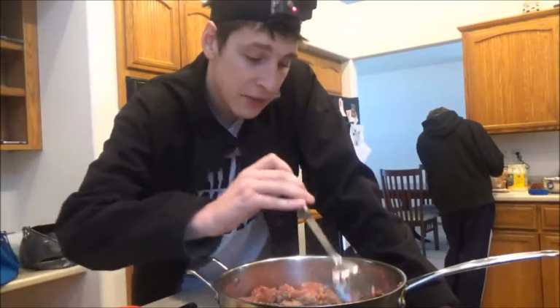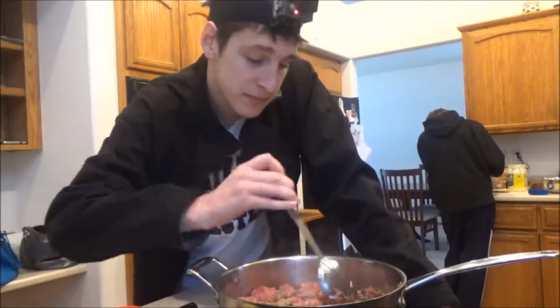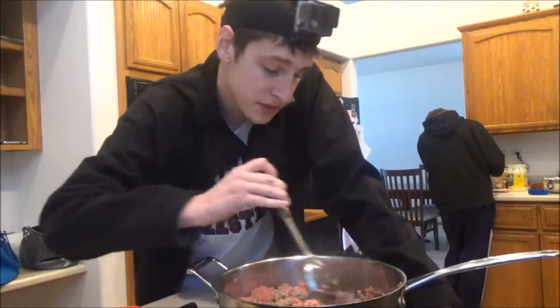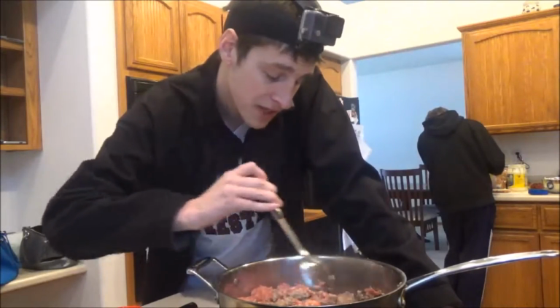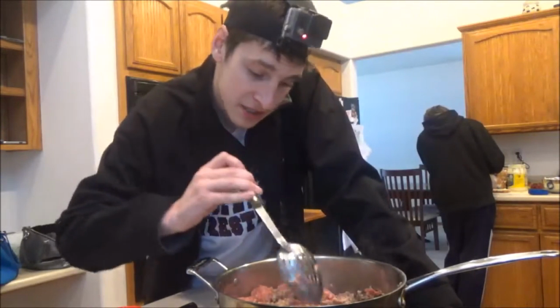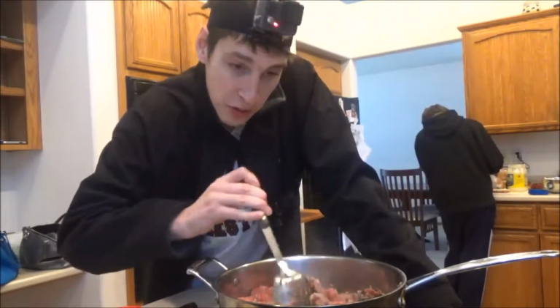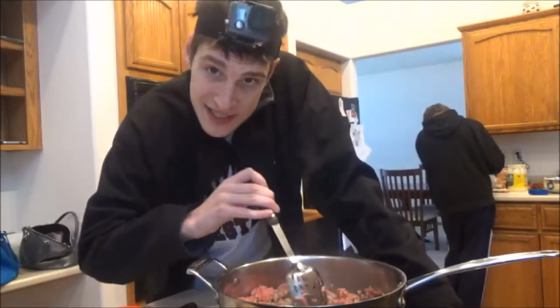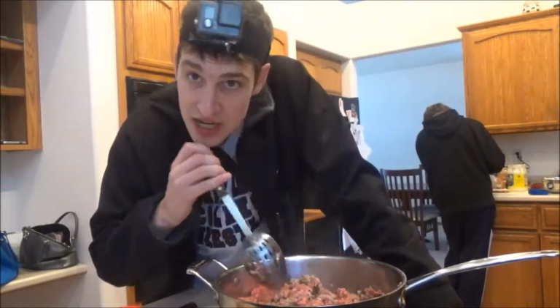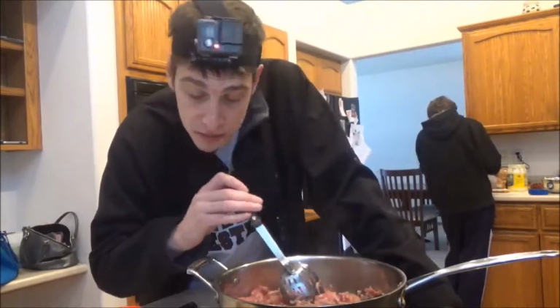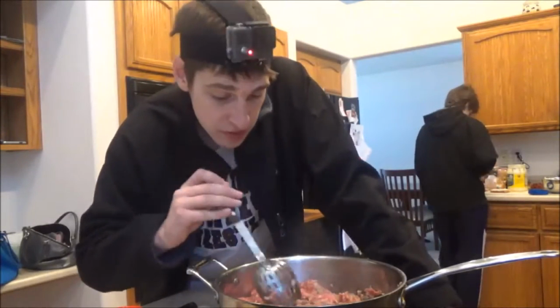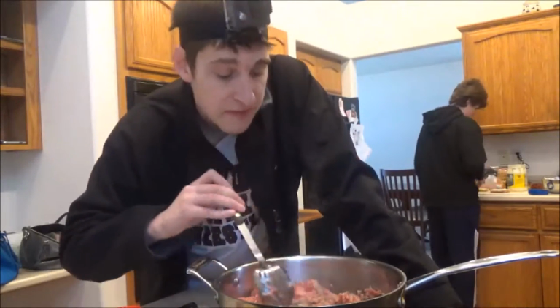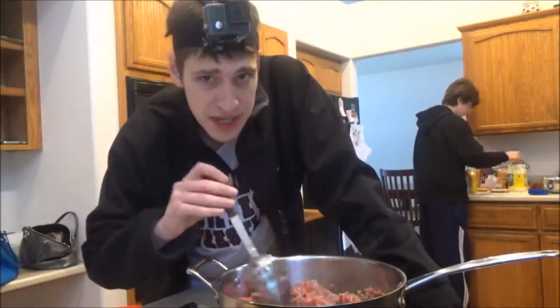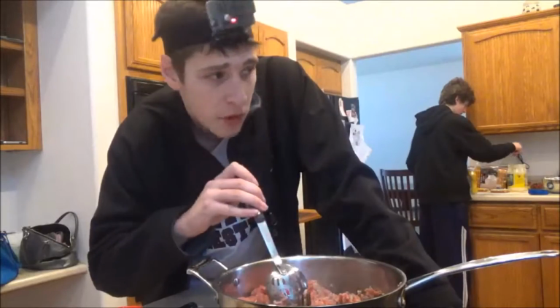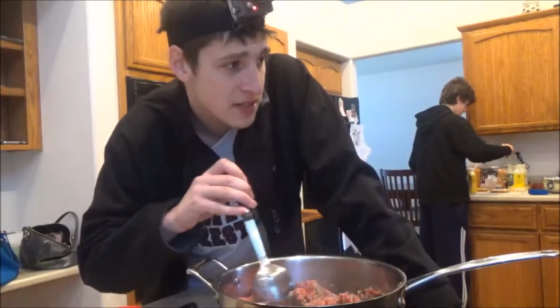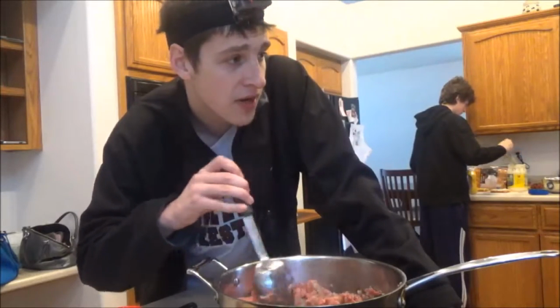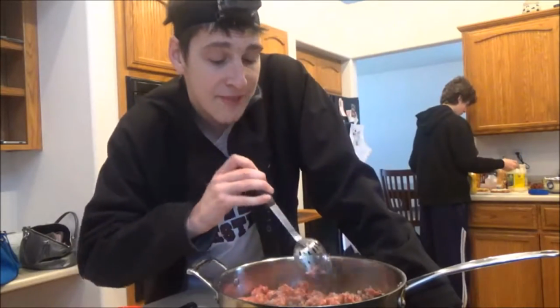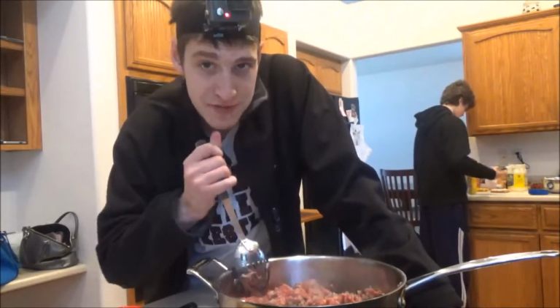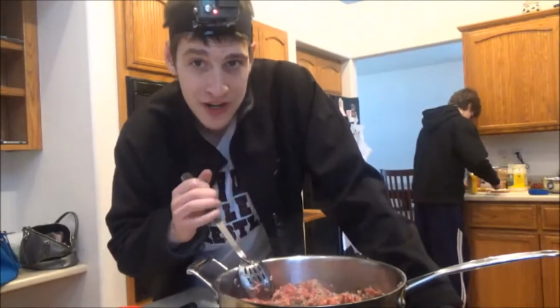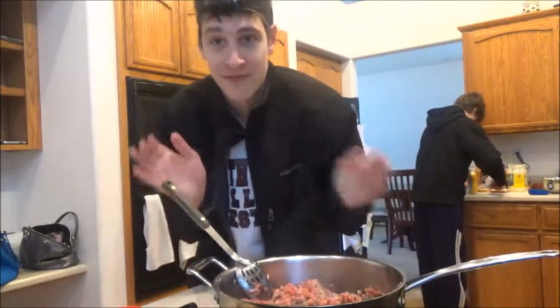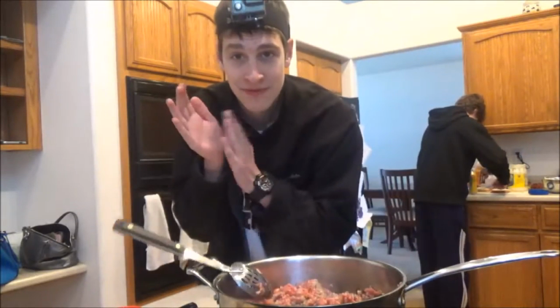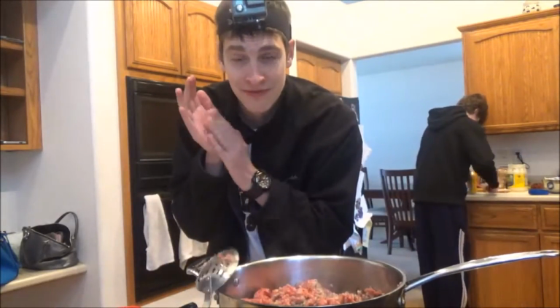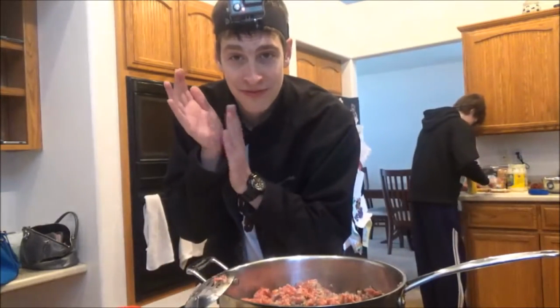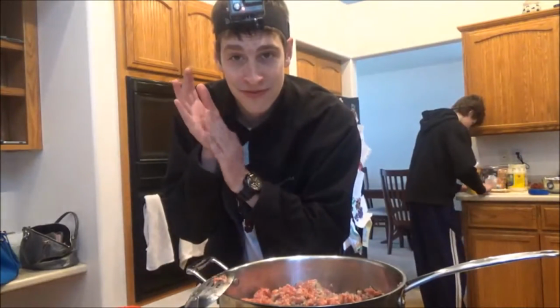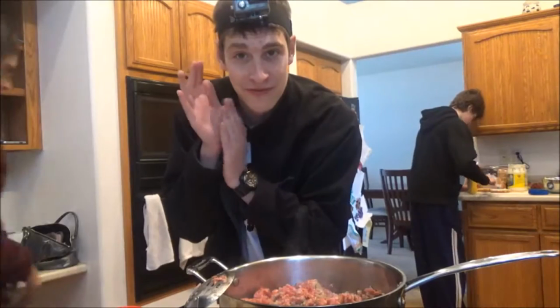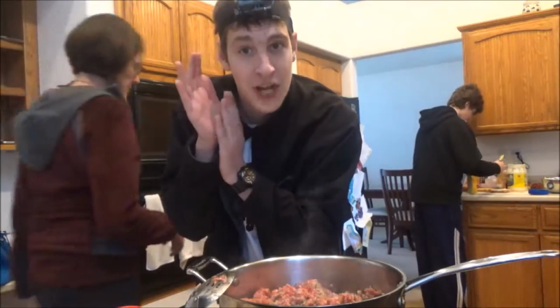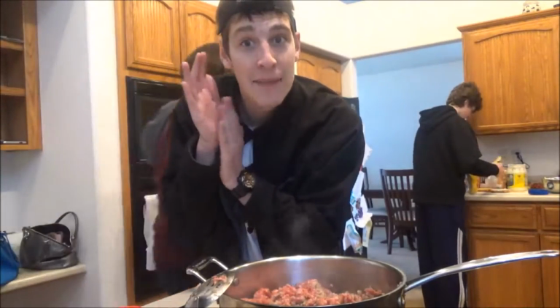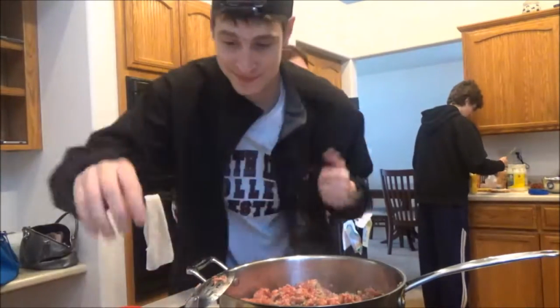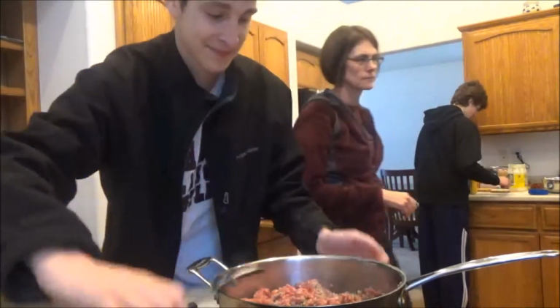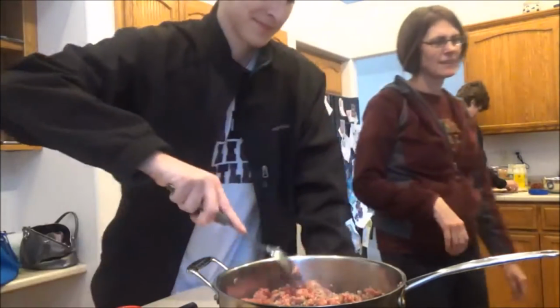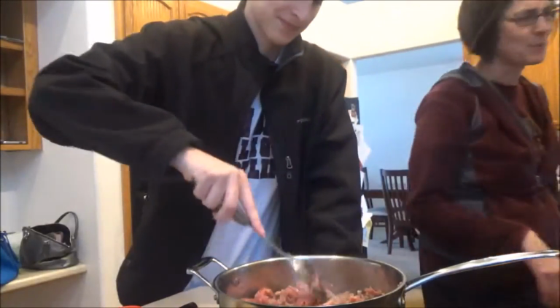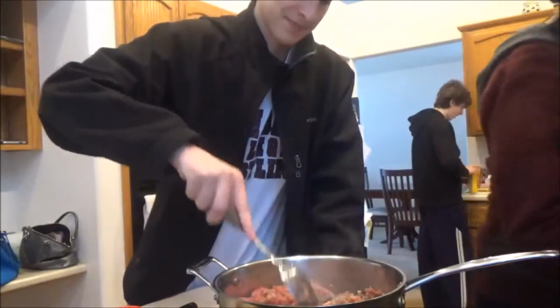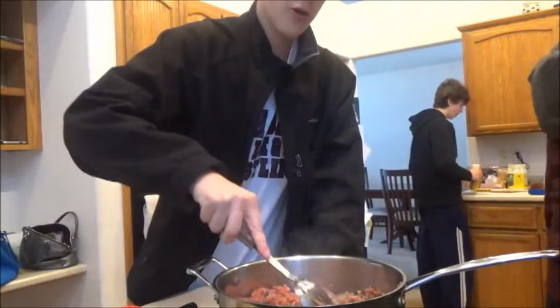Anyway, the rice didn't cook quite as it was supposed to in the hot pot, so we've got a couple more minutes to go. And we're ready to spill water — I did not spill it. Golf clap. Actually, I think it is spilling. Oh yeah.